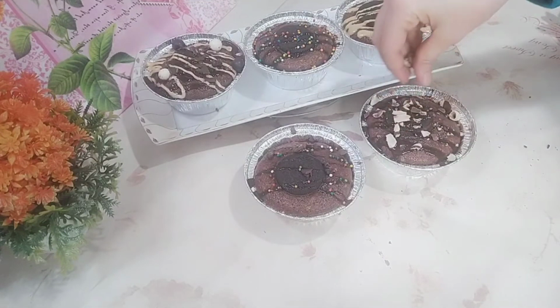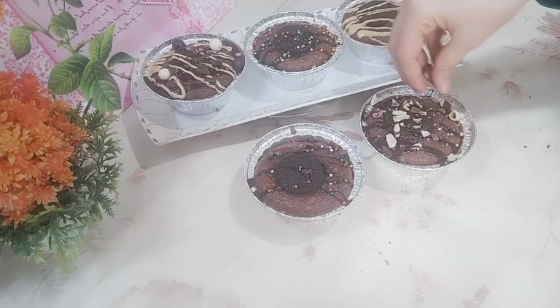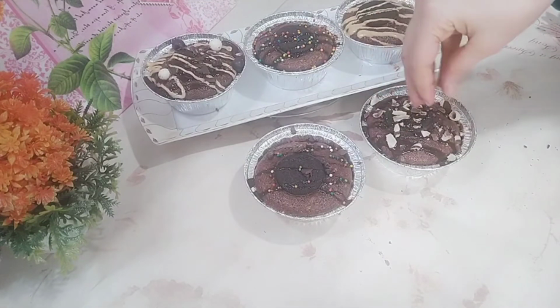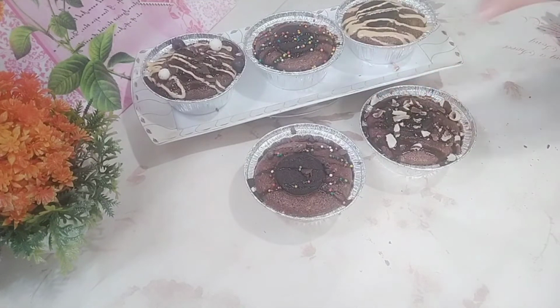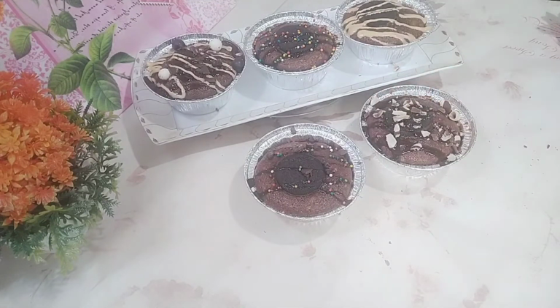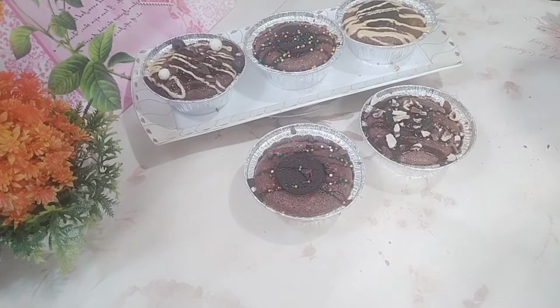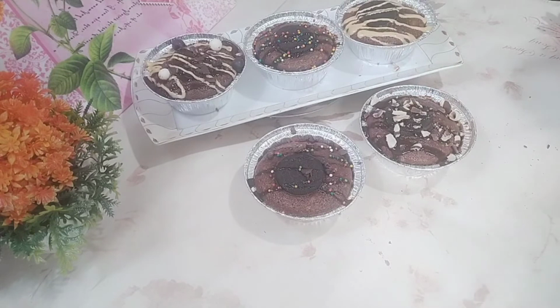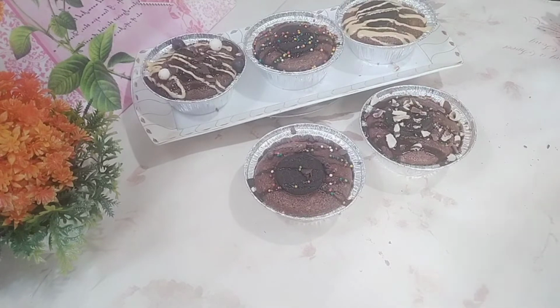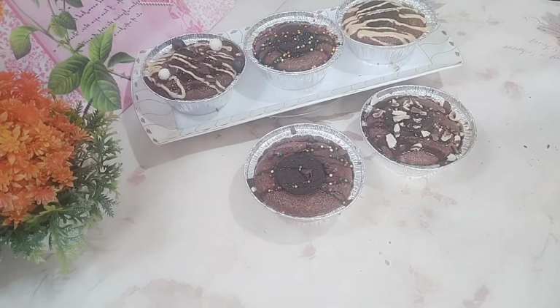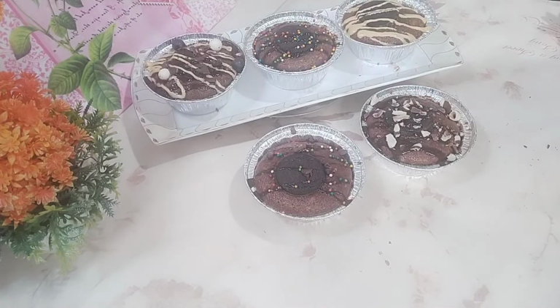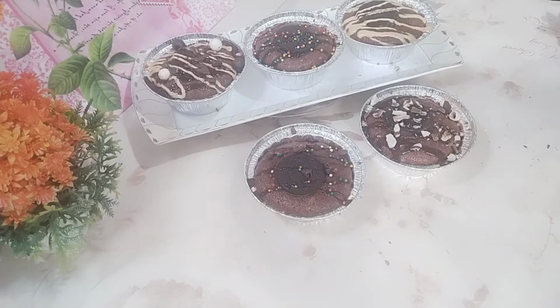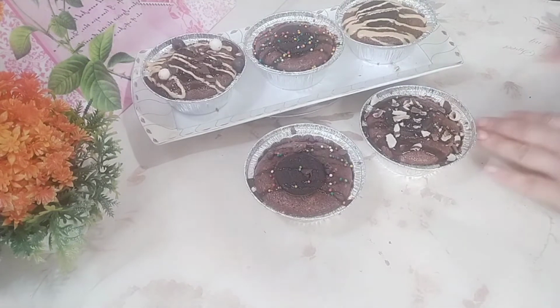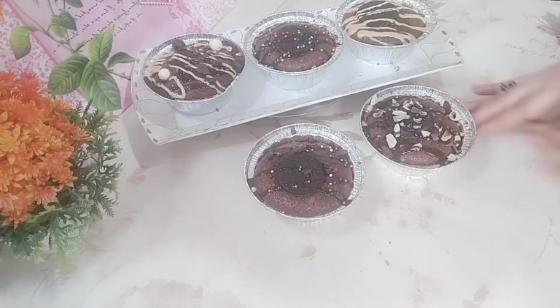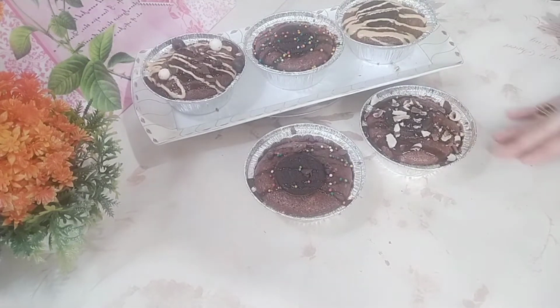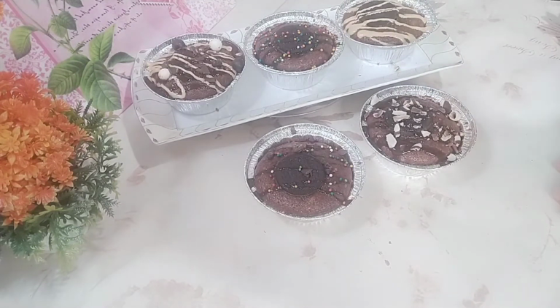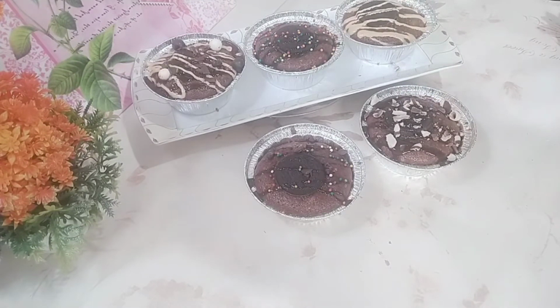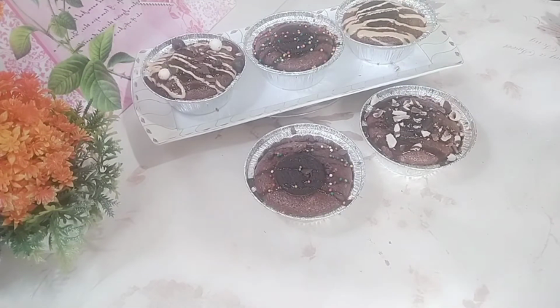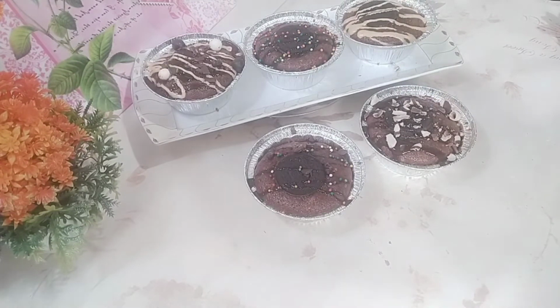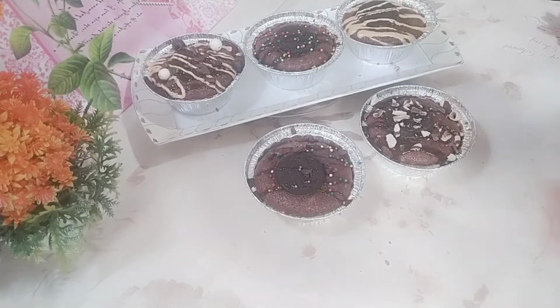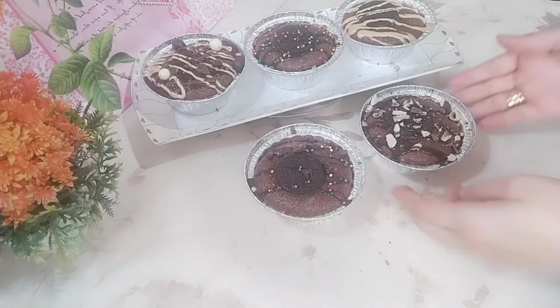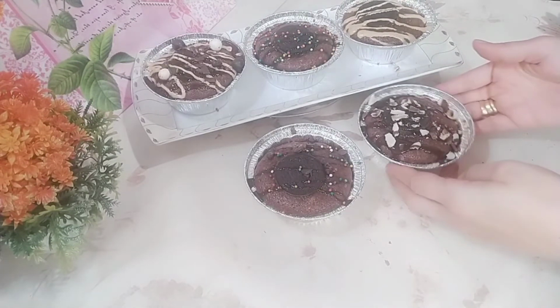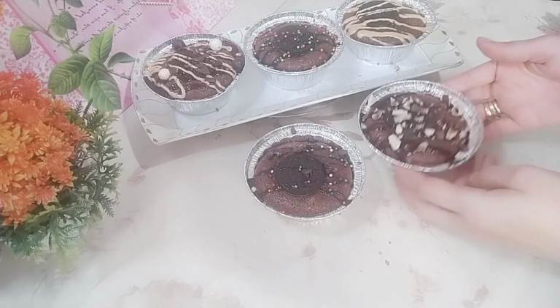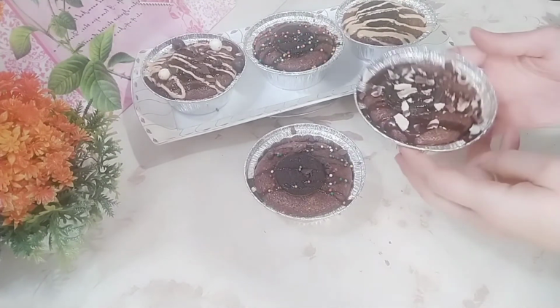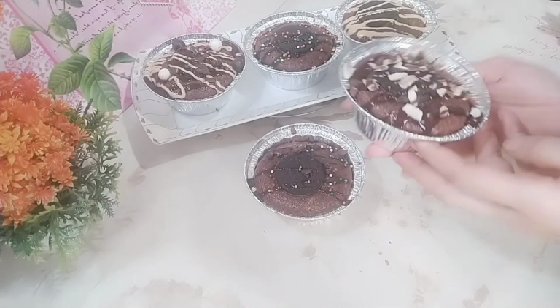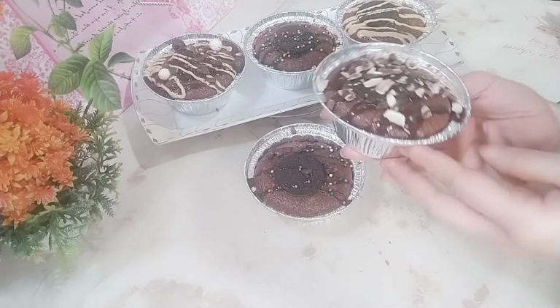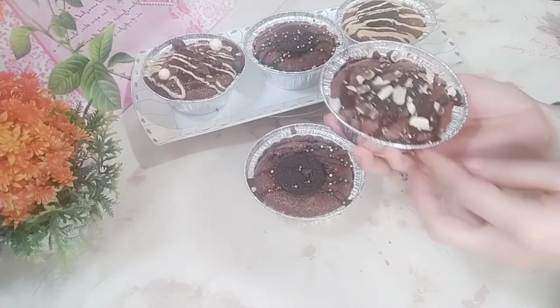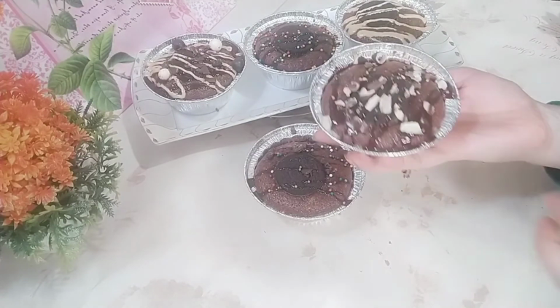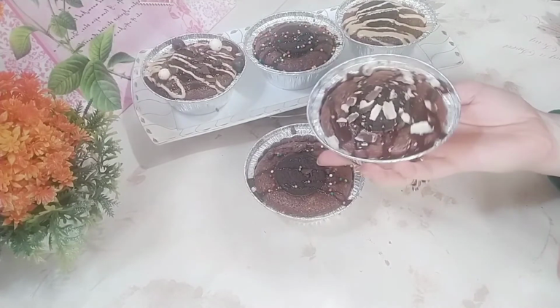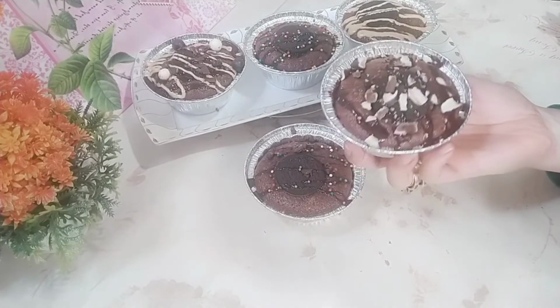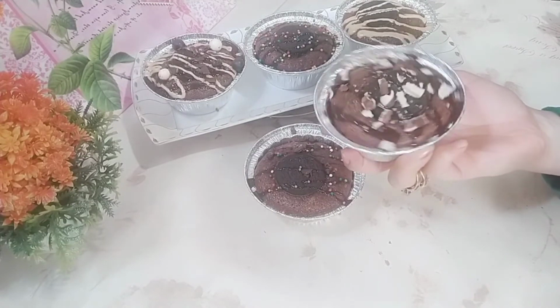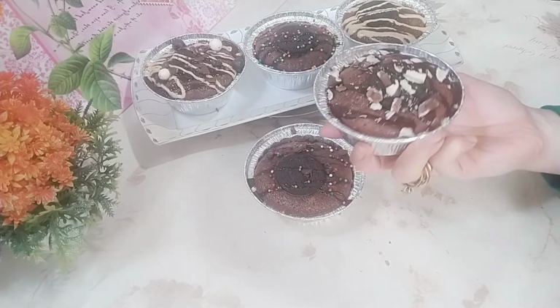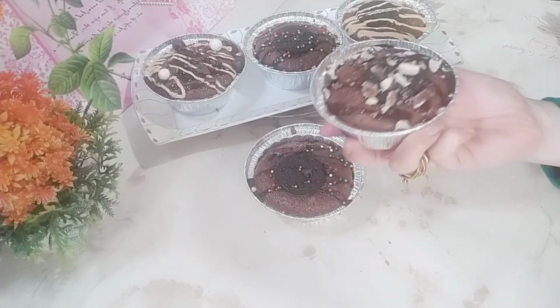خلصت الفيديو معاكم، وزي ما شفتم الكوب كيك طلع جميل وسهل جداً في التحضير.